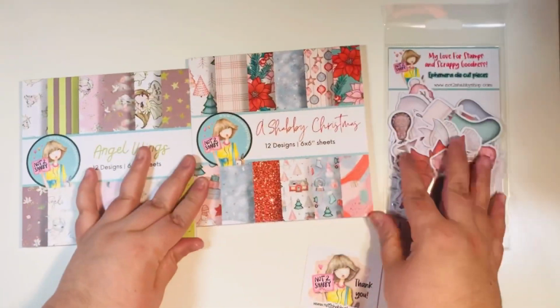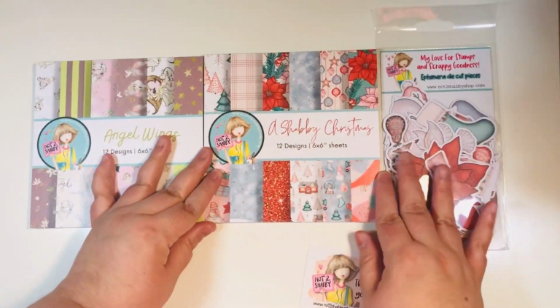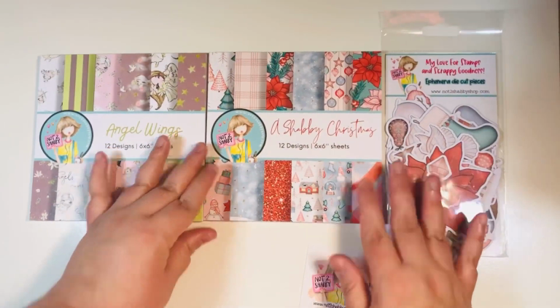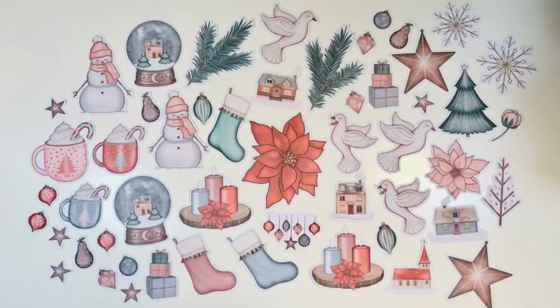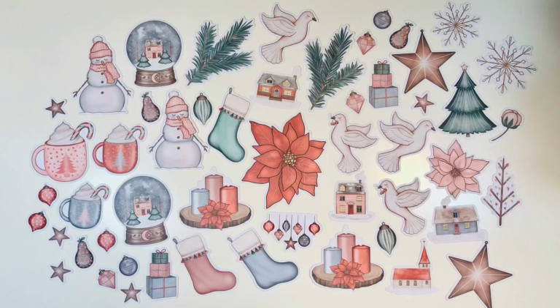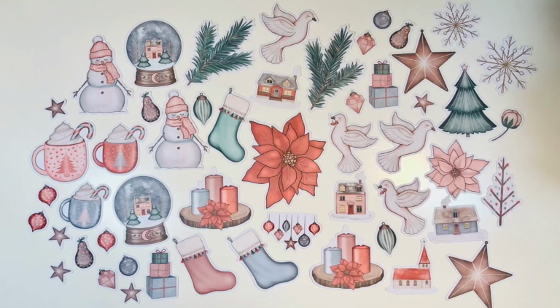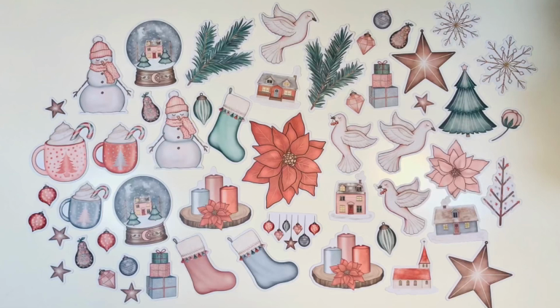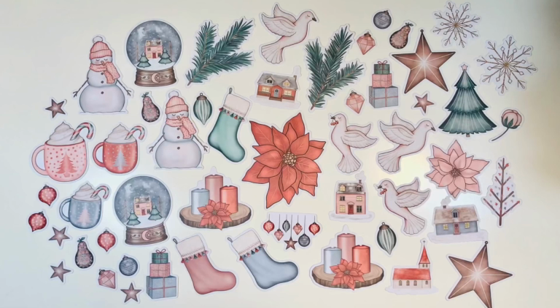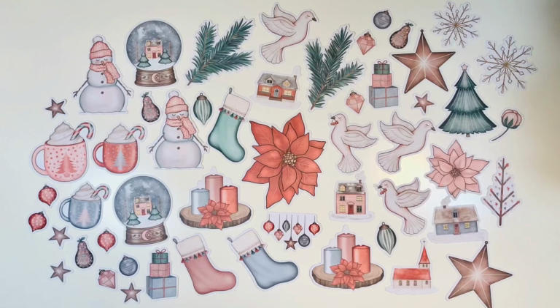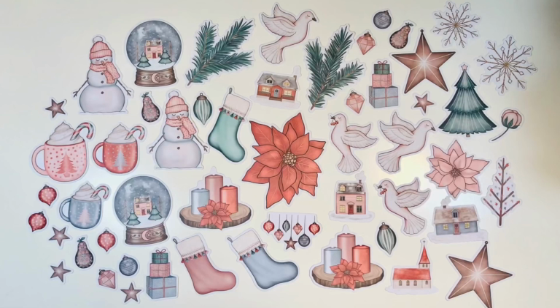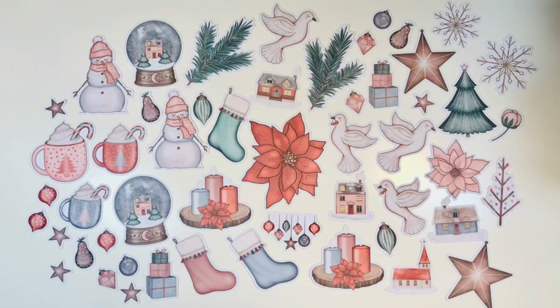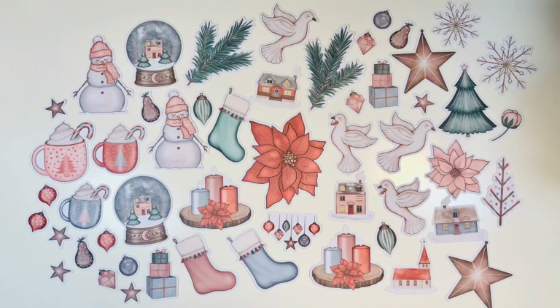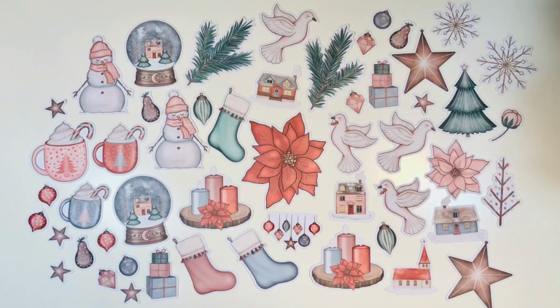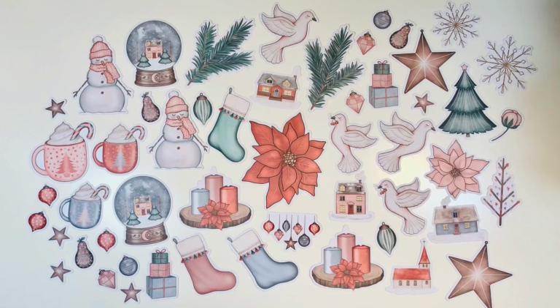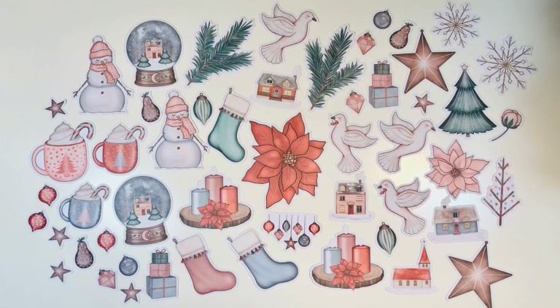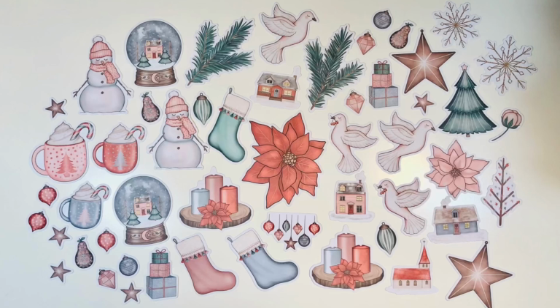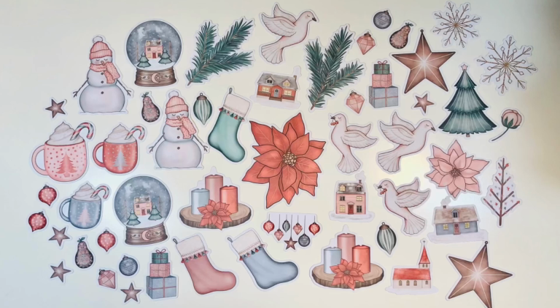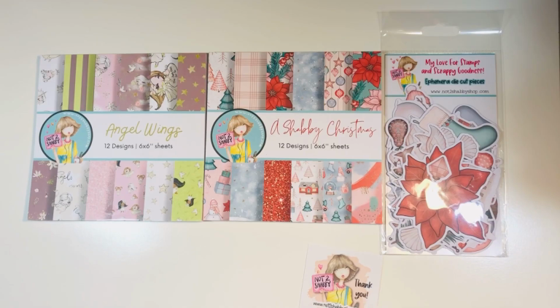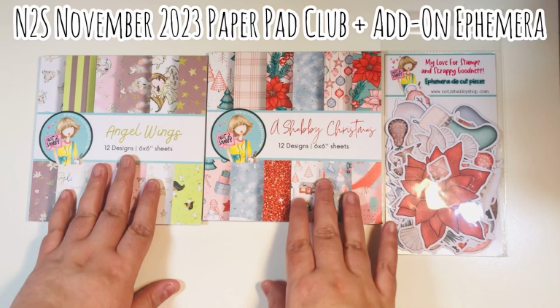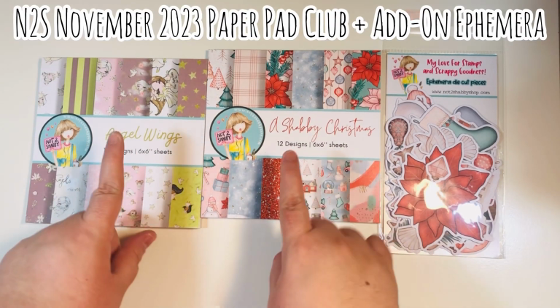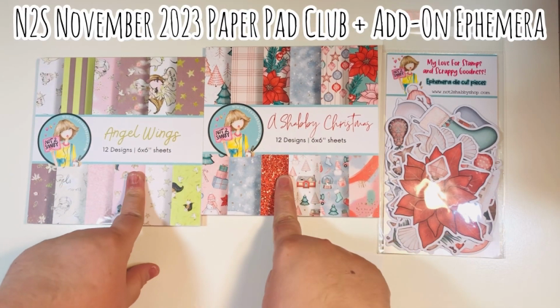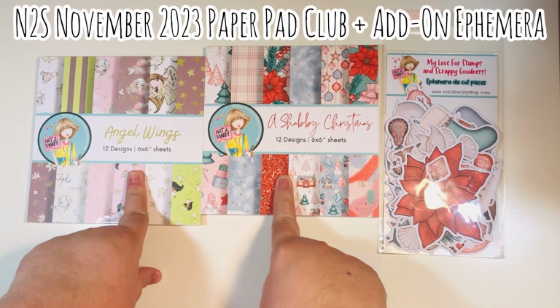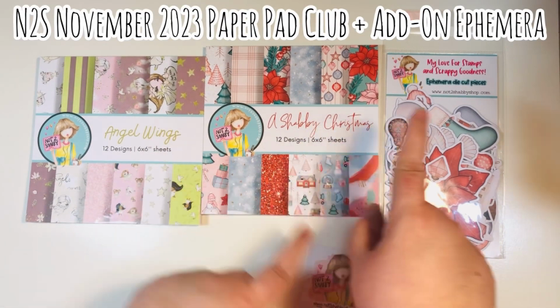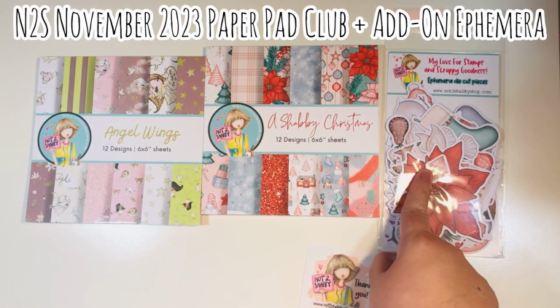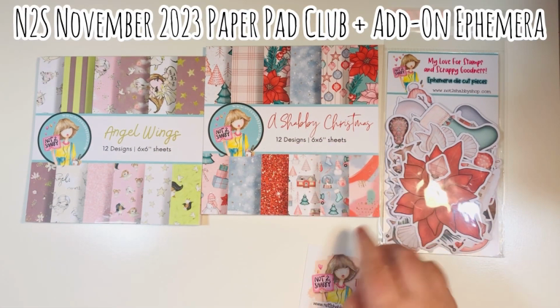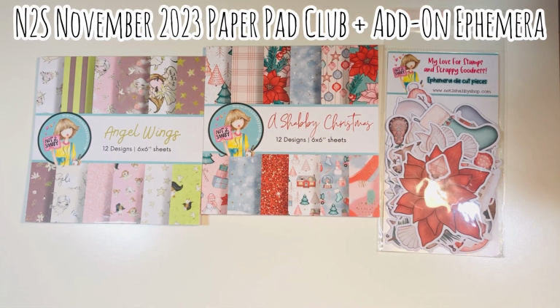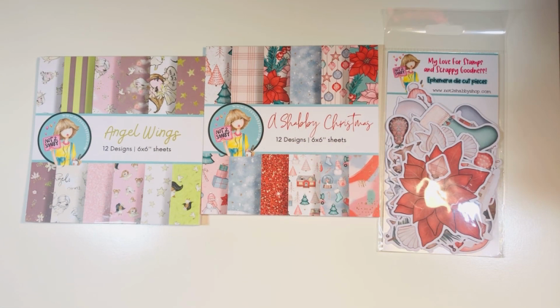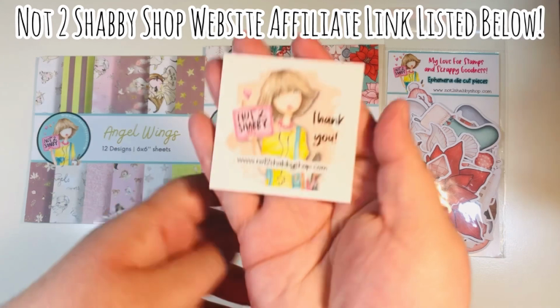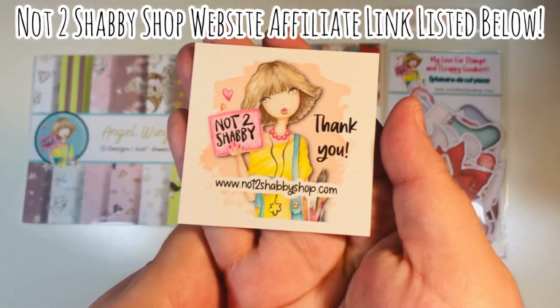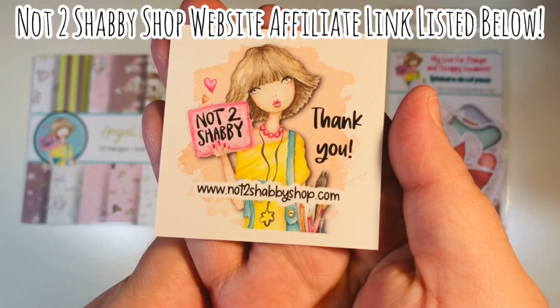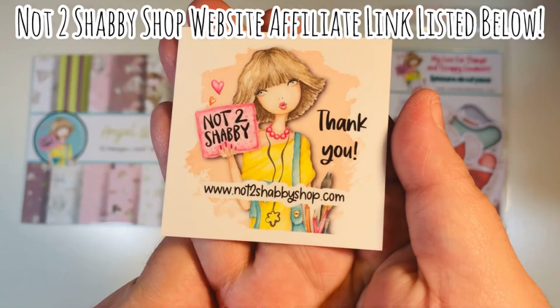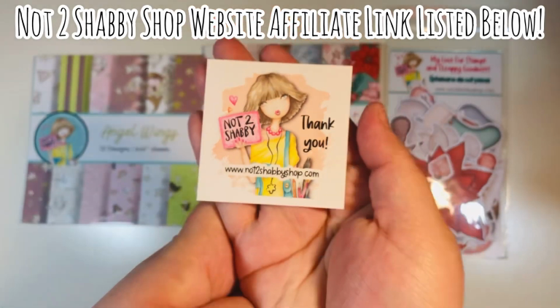Let me show you a still shot of the images that come in that ephemera pack. Just a lot of really pretty images — I love the muted tones in this one. So again, this was the November Paper Pad Club and add-on ephemera from the Not Too Shabby Shop.